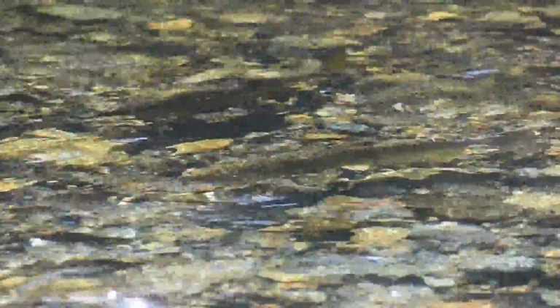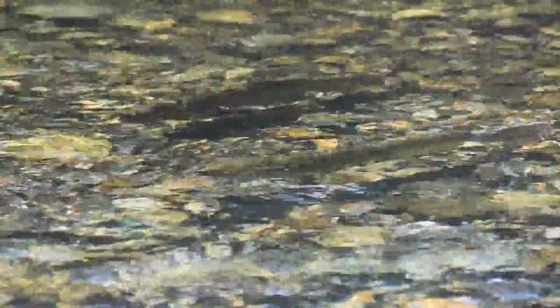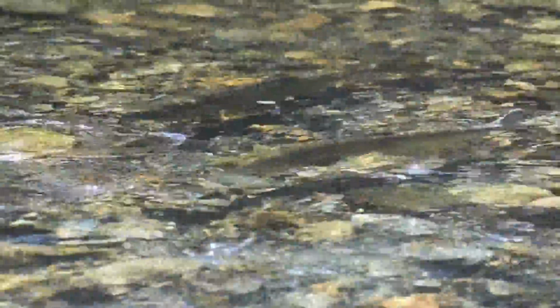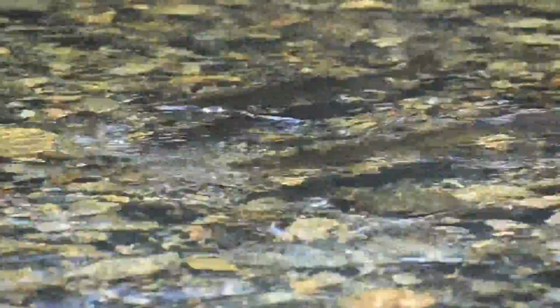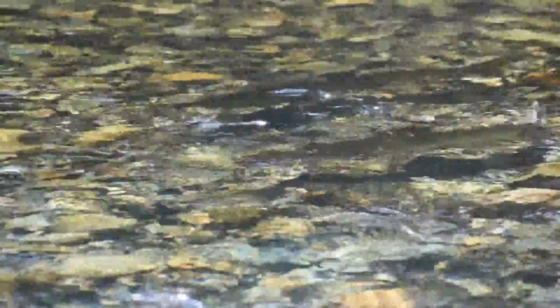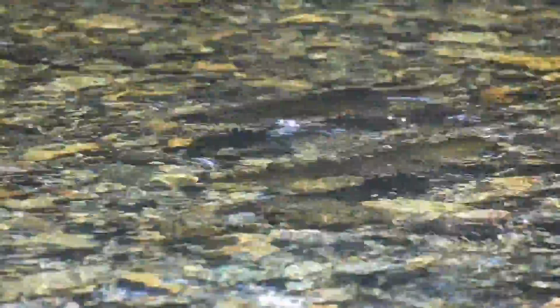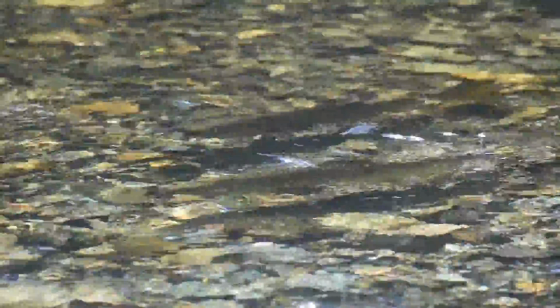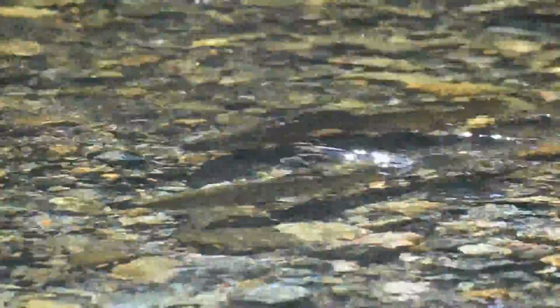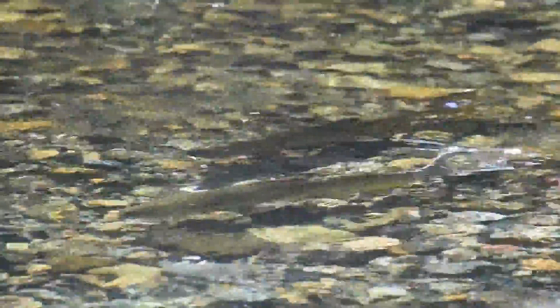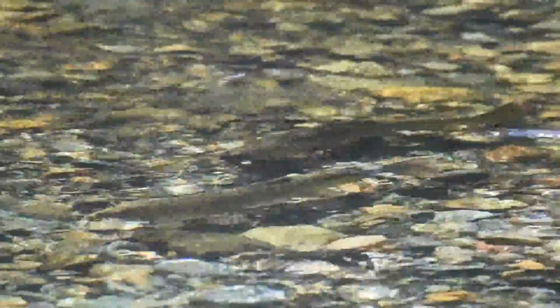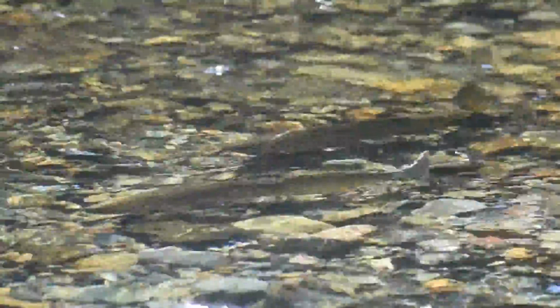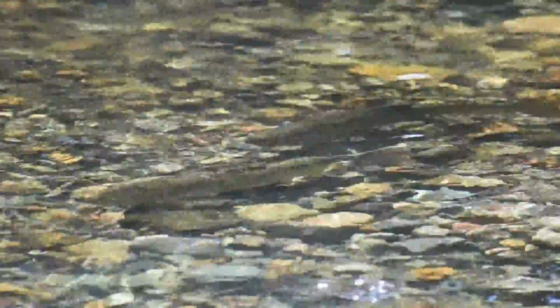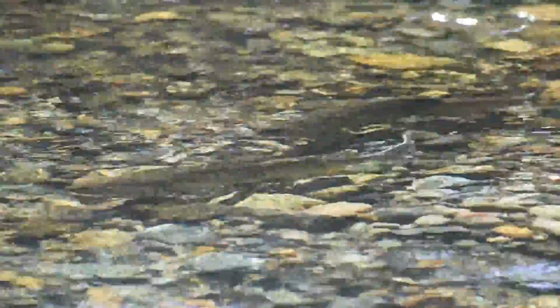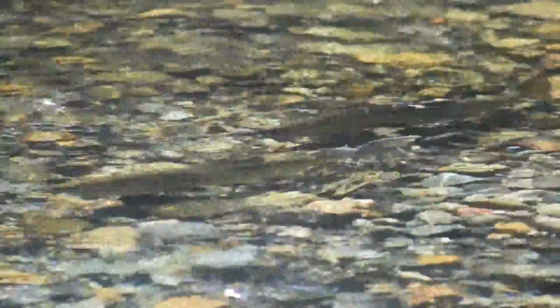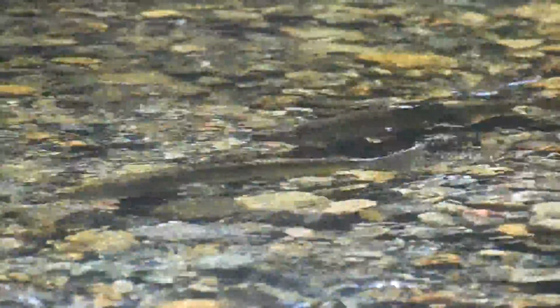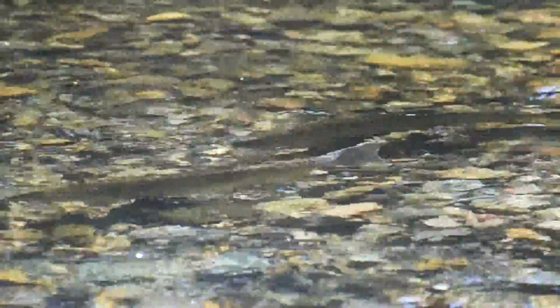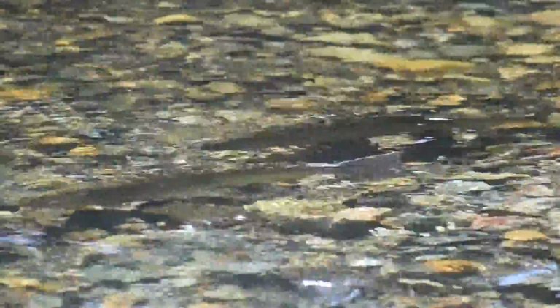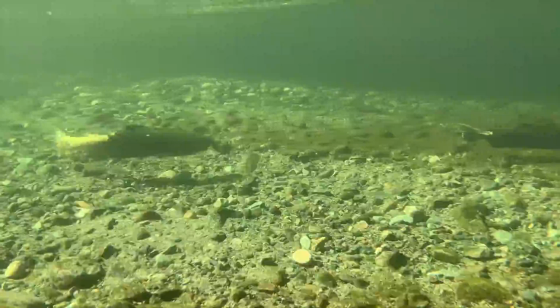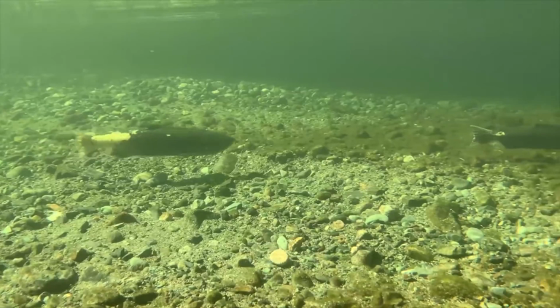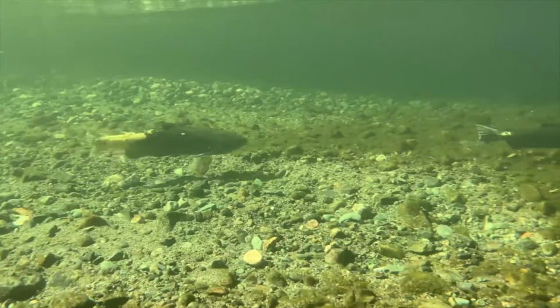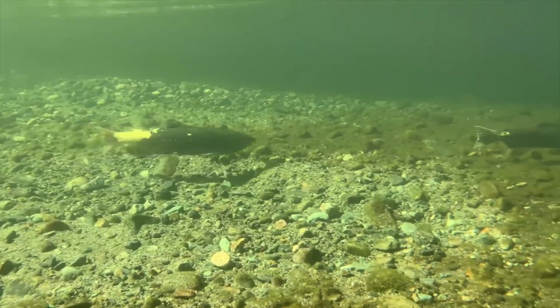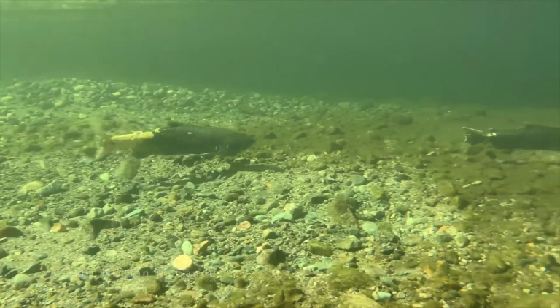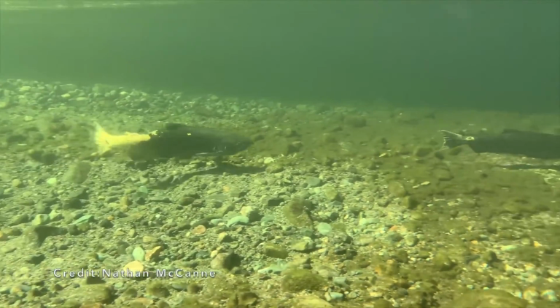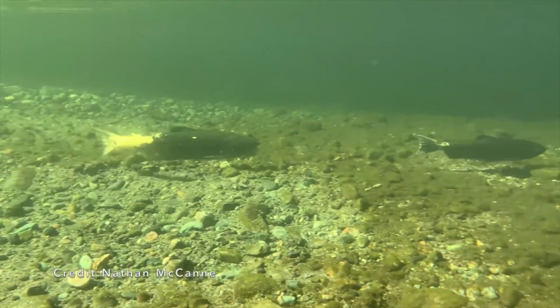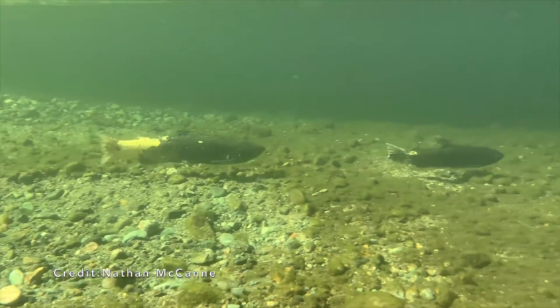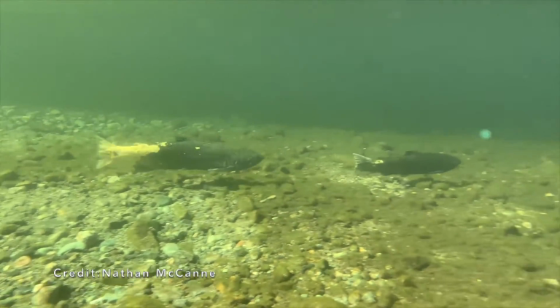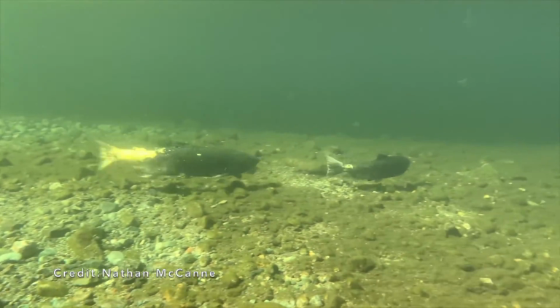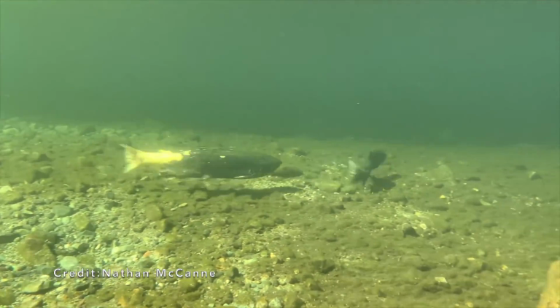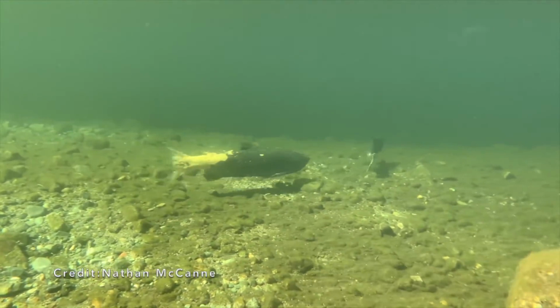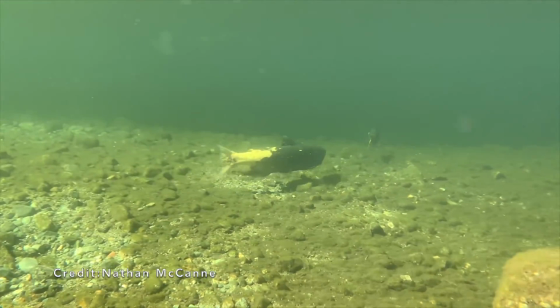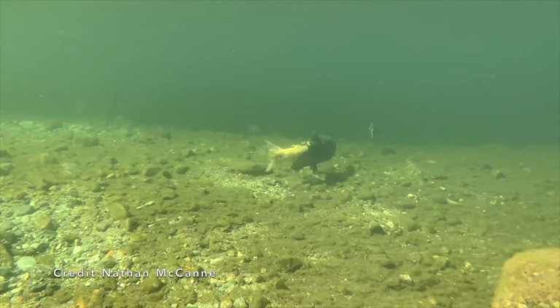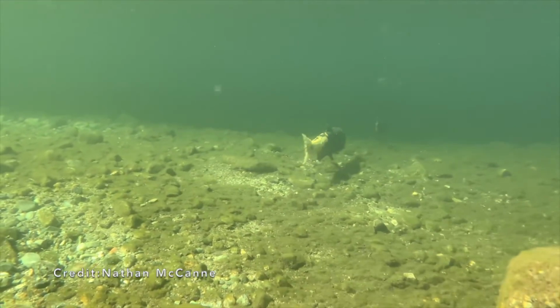Chinook salmon guard their redds for the last weeks or days of their lives. If you see salmon in the river, check if they may be guarding their redds.